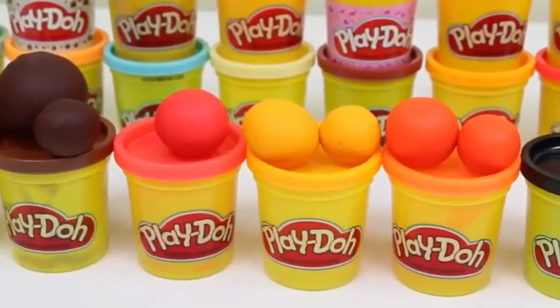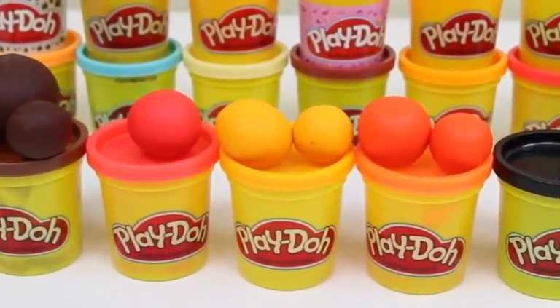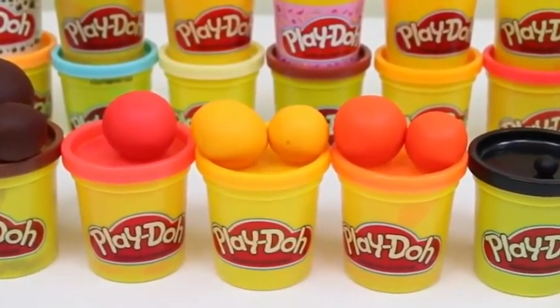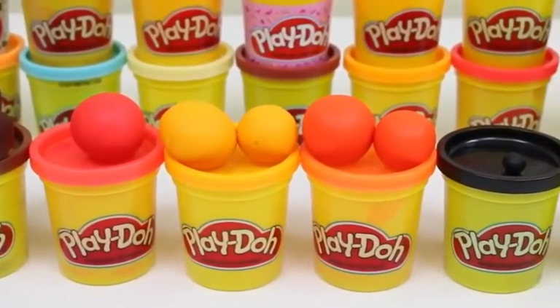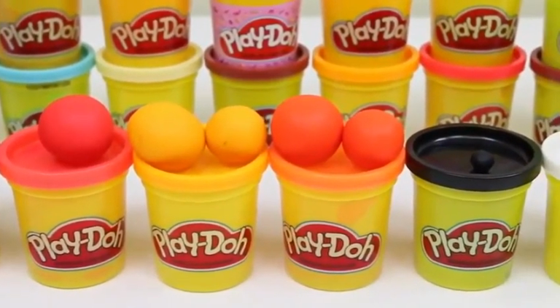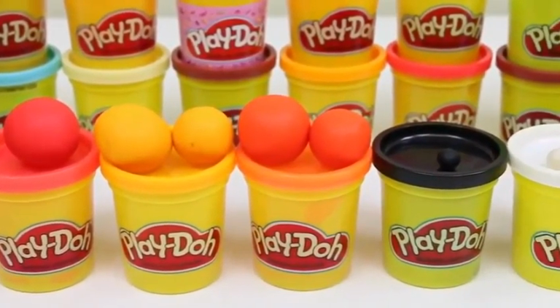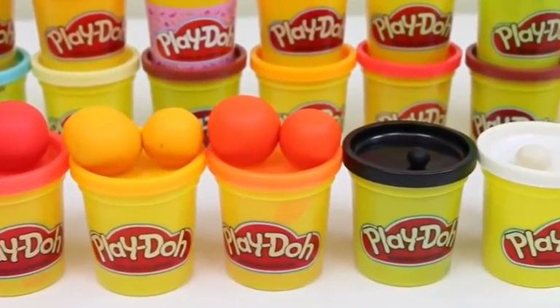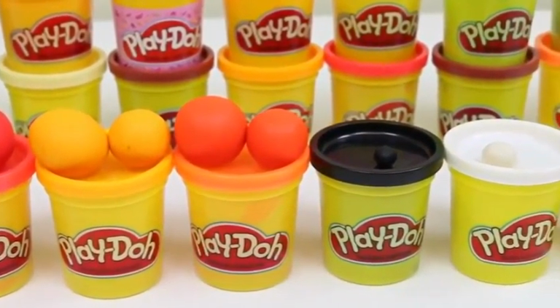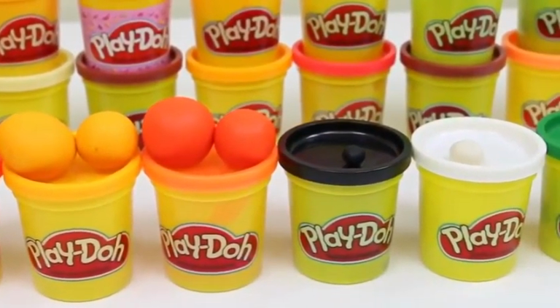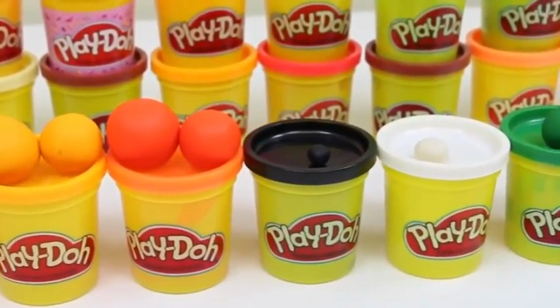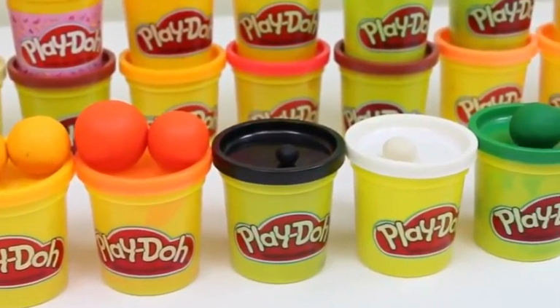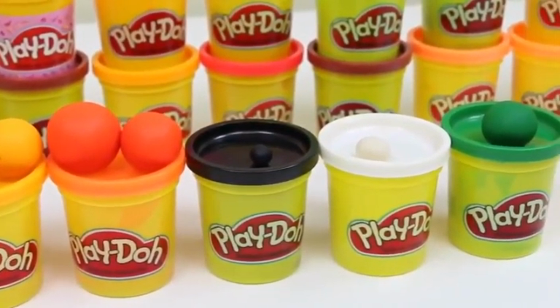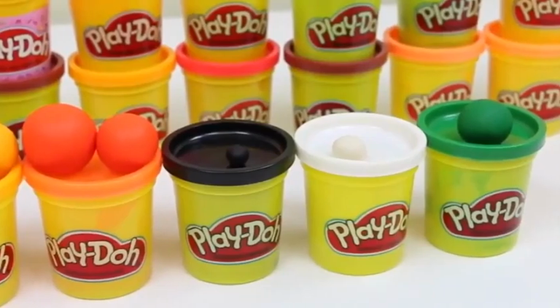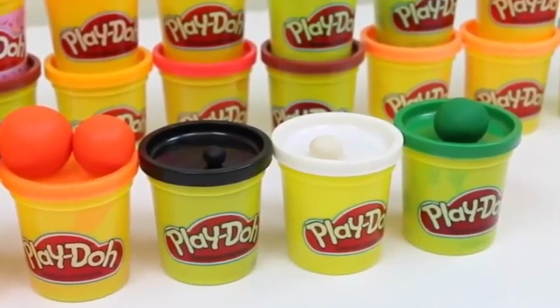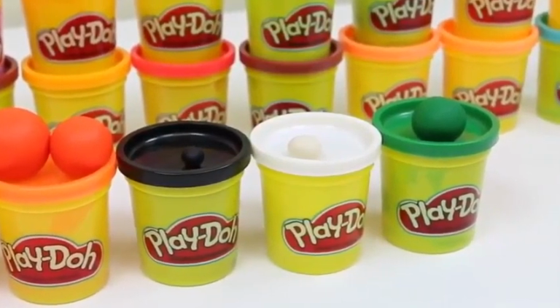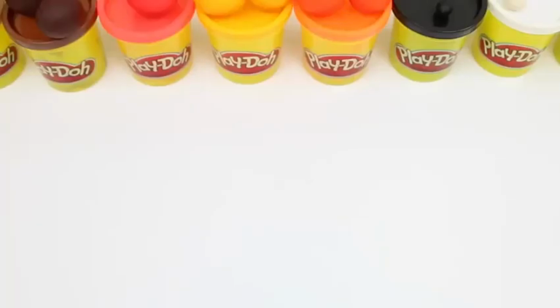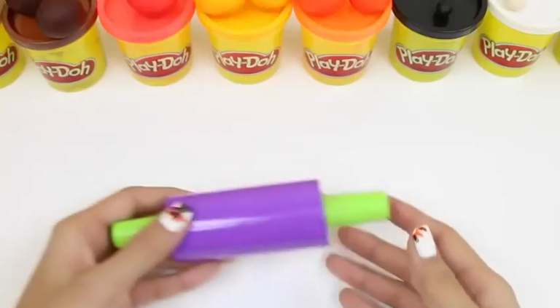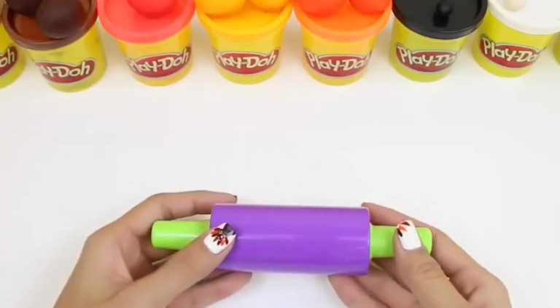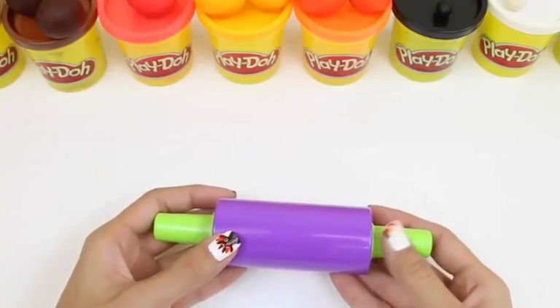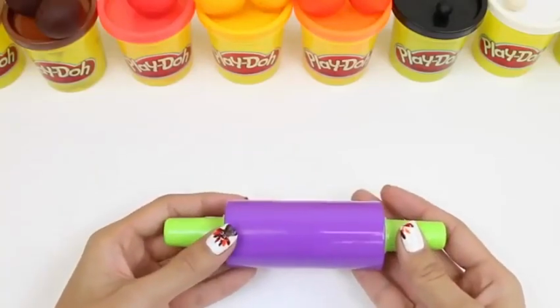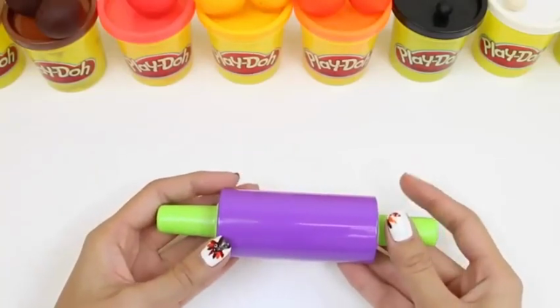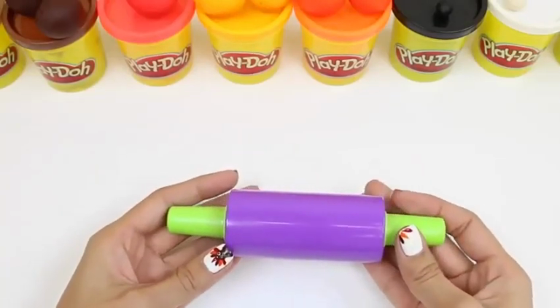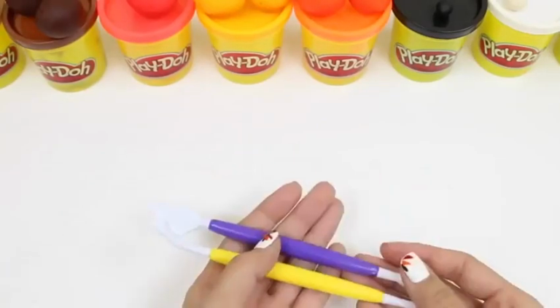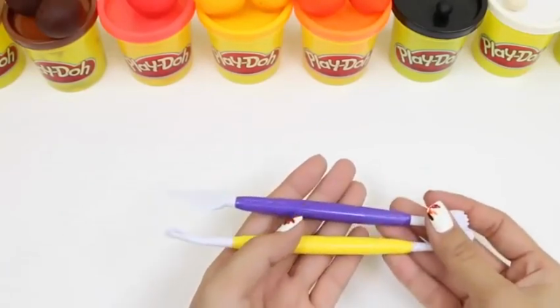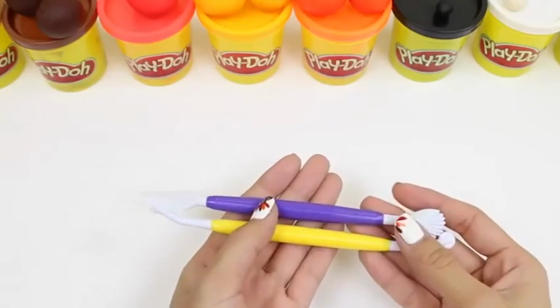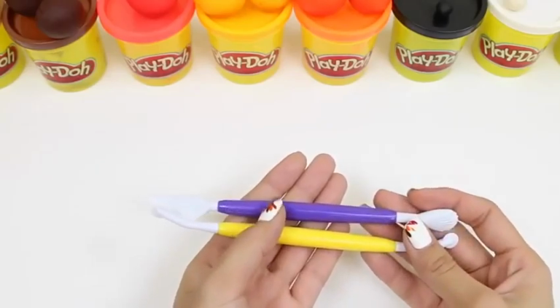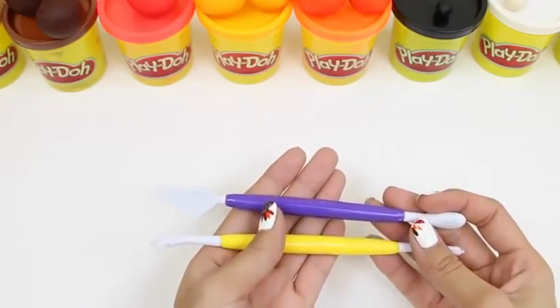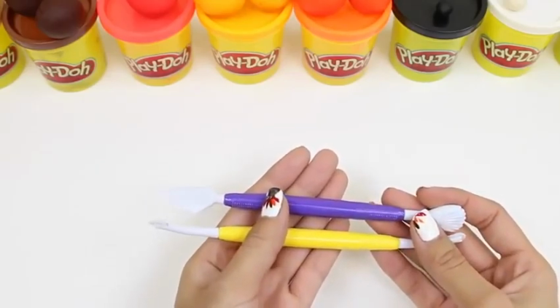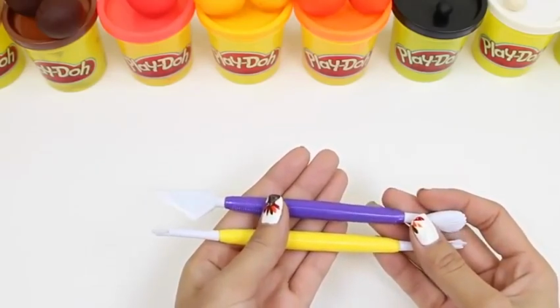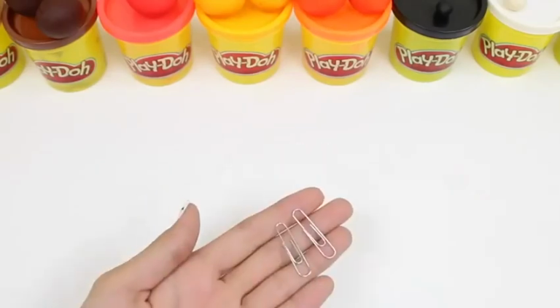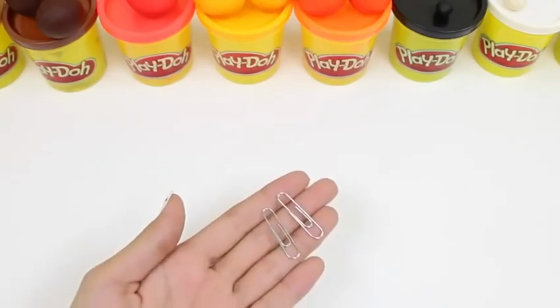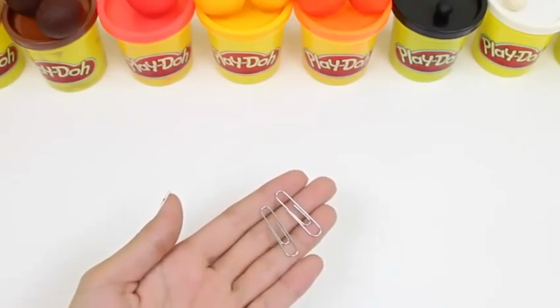We need tan, brown, red, light orange, yellow color, orange, black, white, and green! And a rolling pin if you have one! Some tools to cut with! And some paper clips!